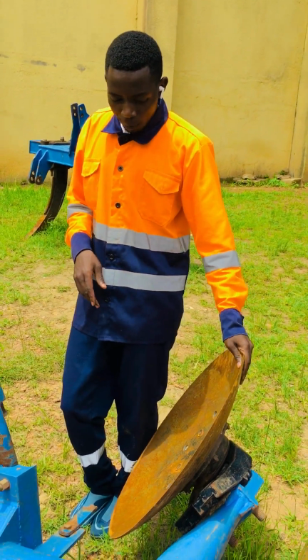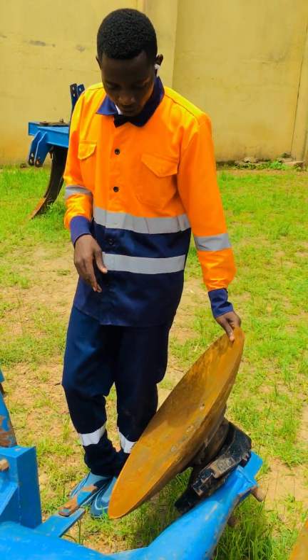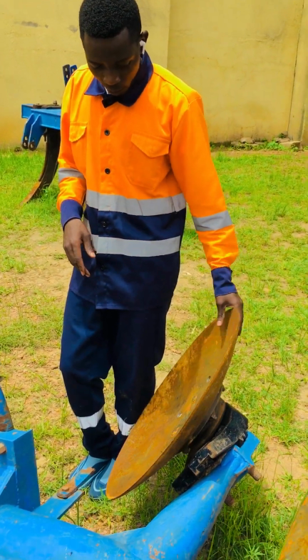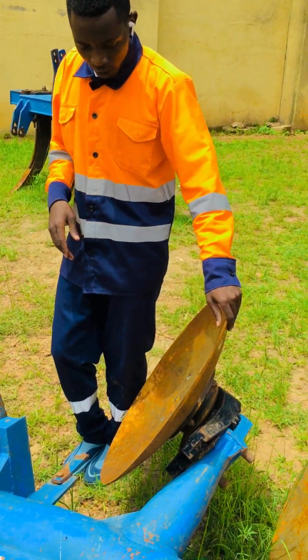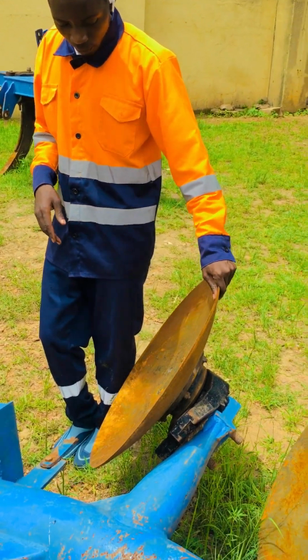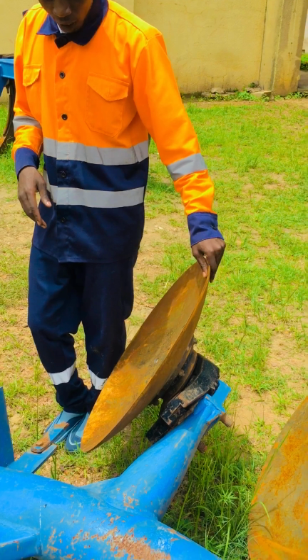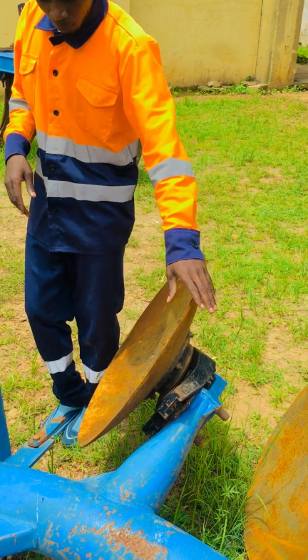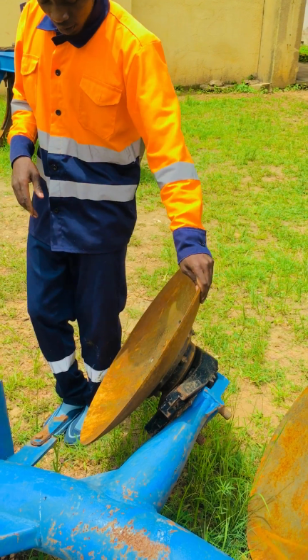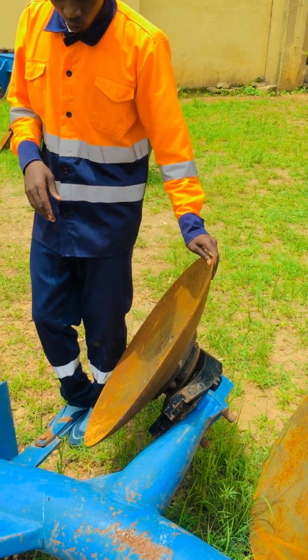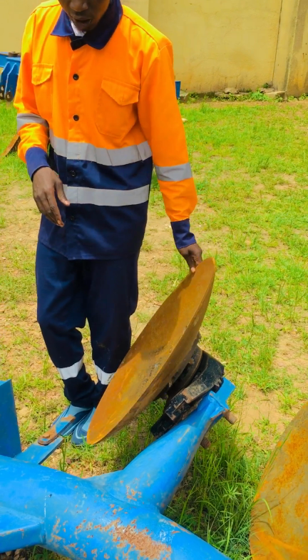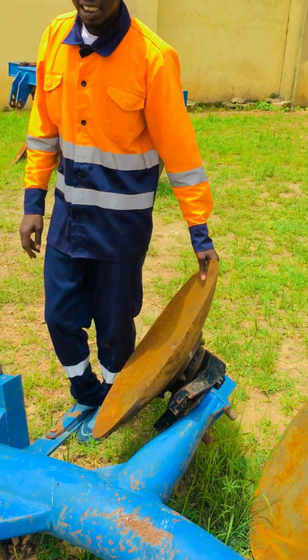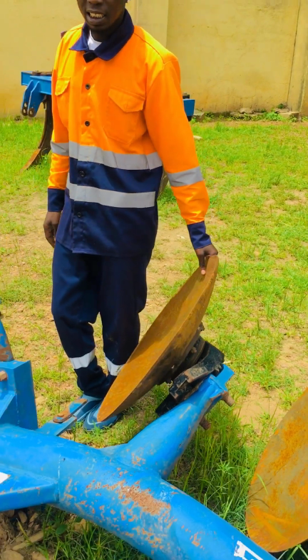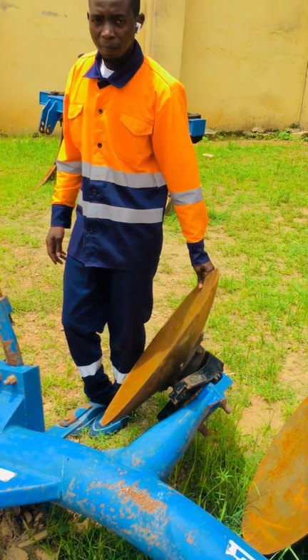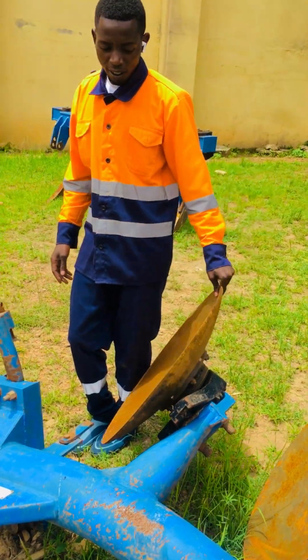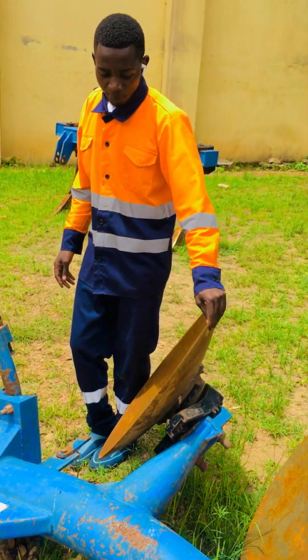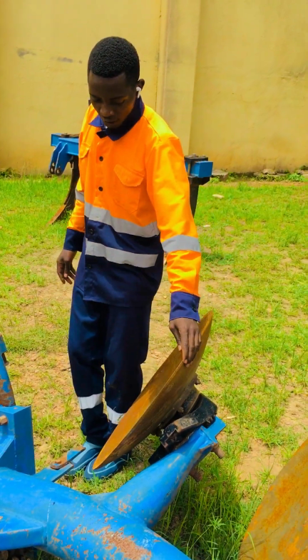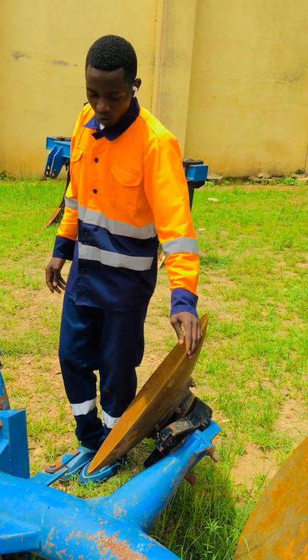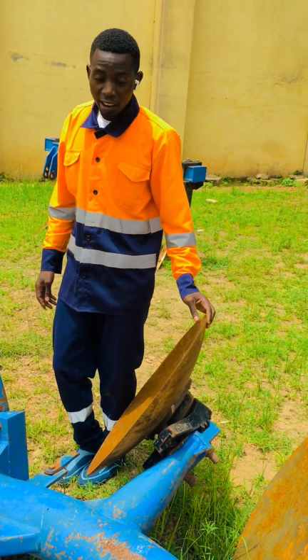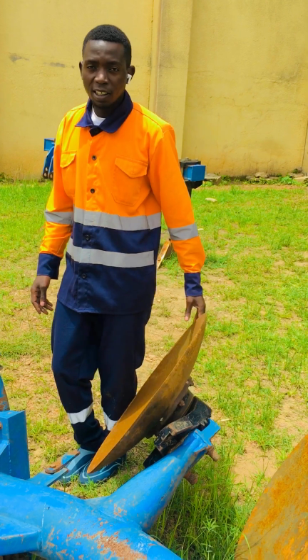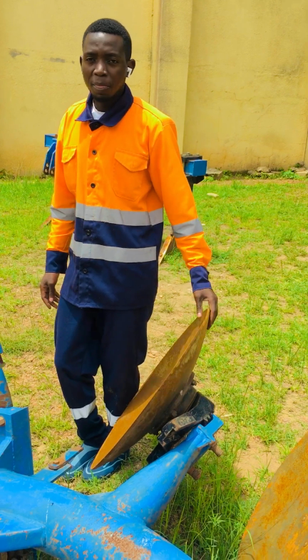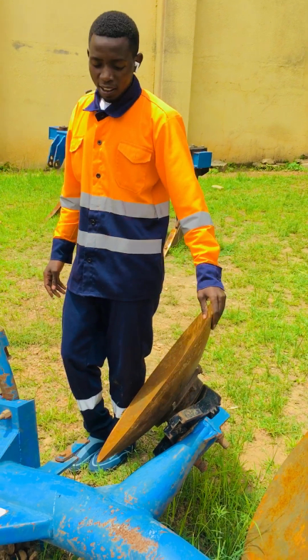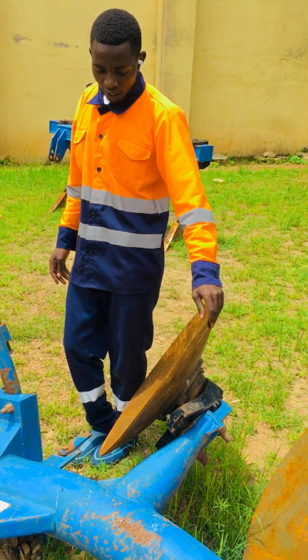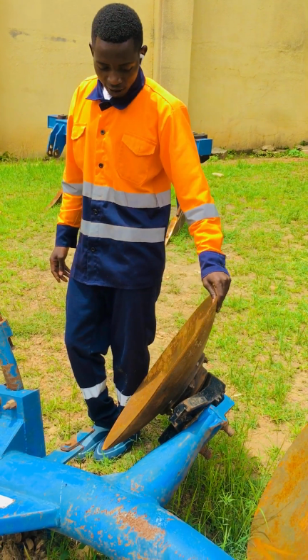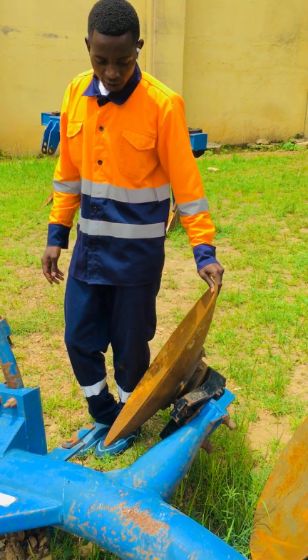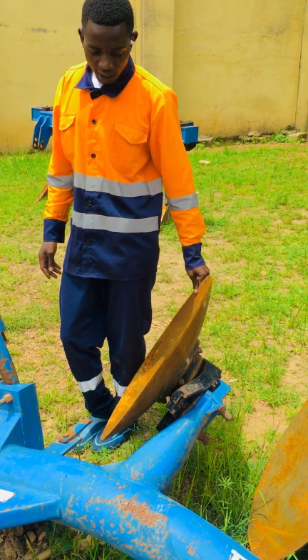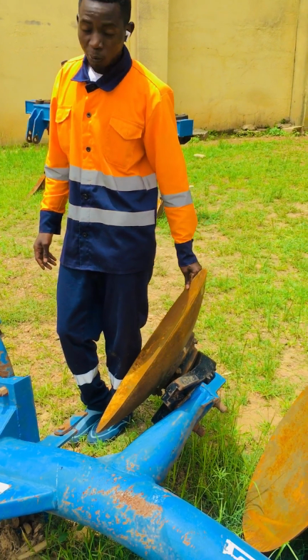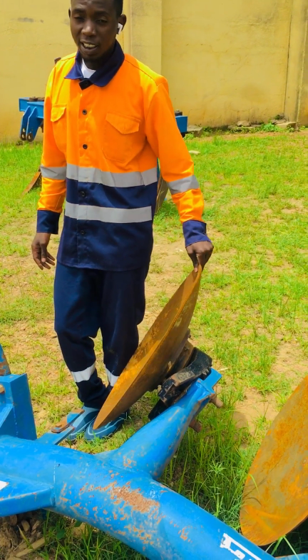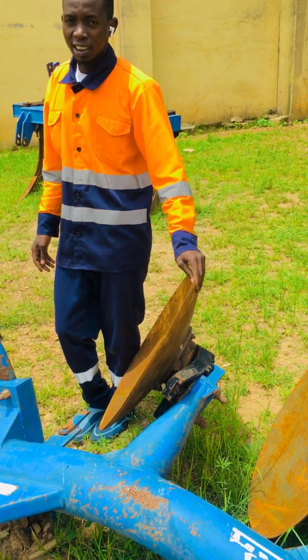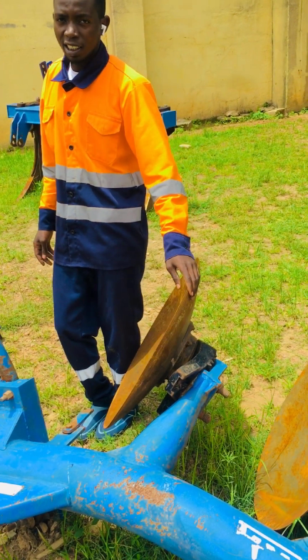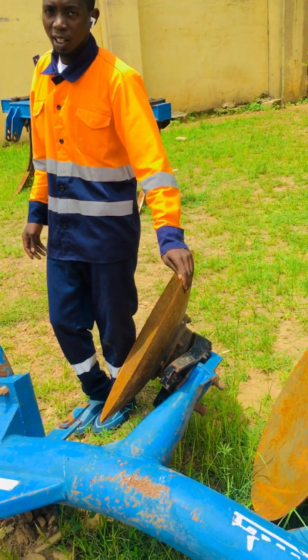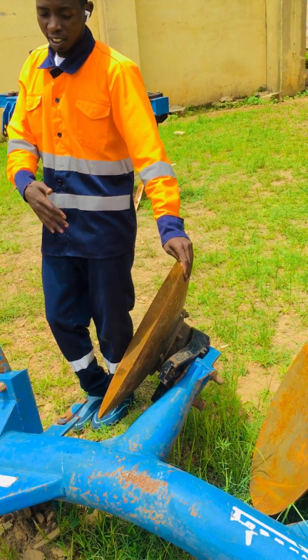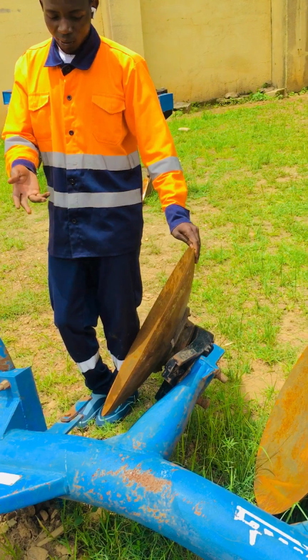Number one is what I'm holding. This part is called a disc. Its function is to provide cutting — it's the one that cuts as you plough.